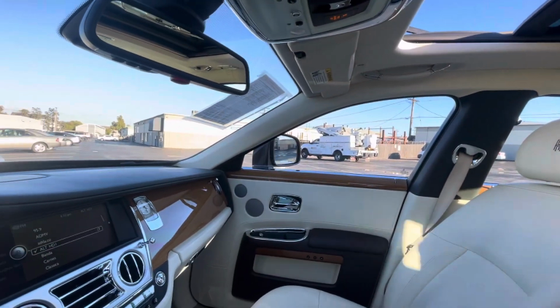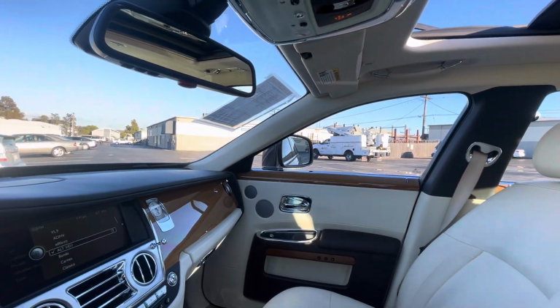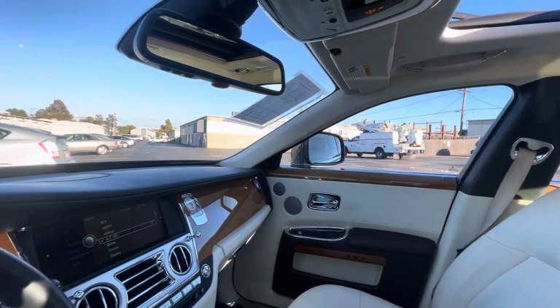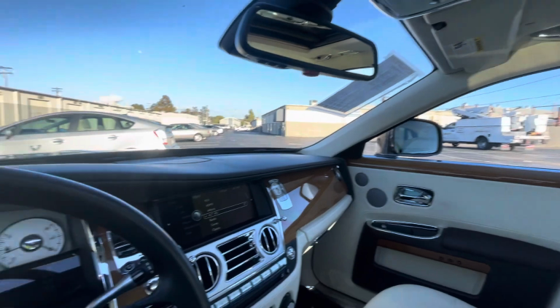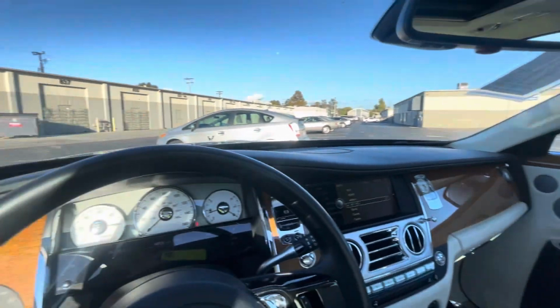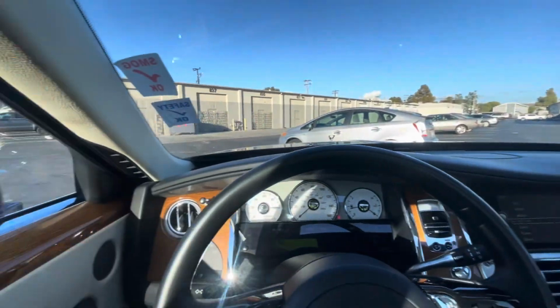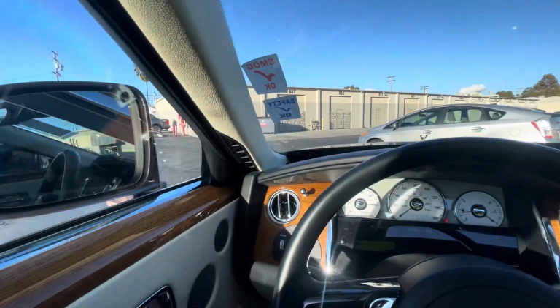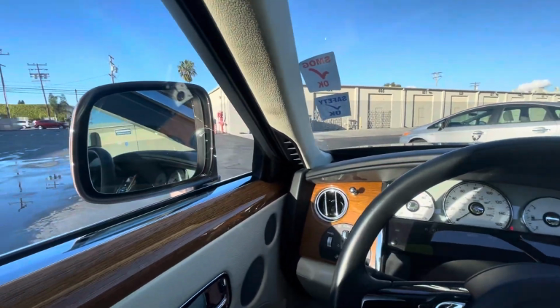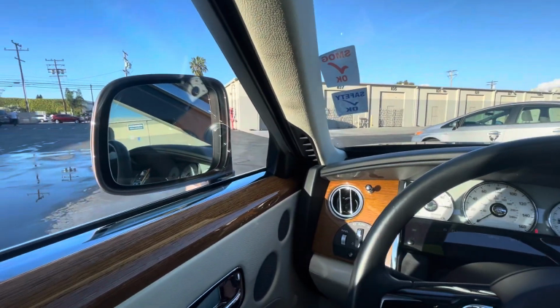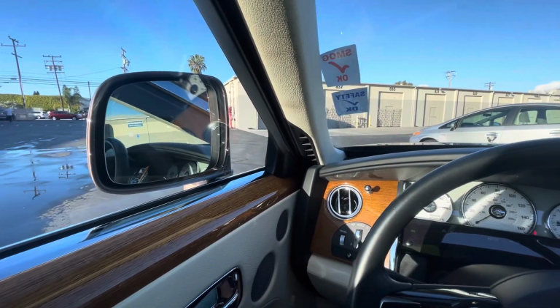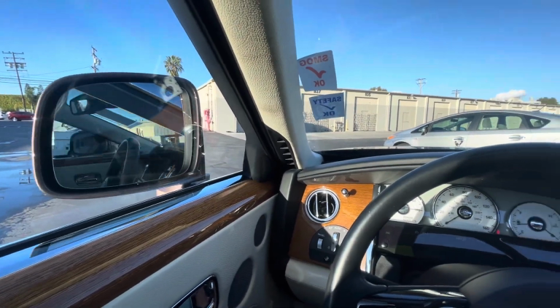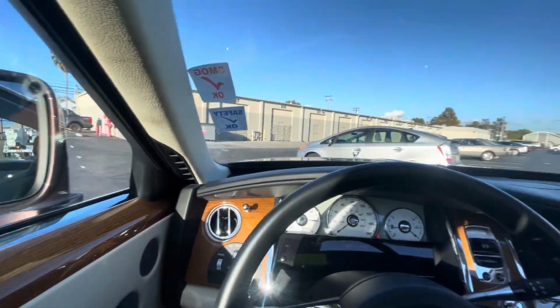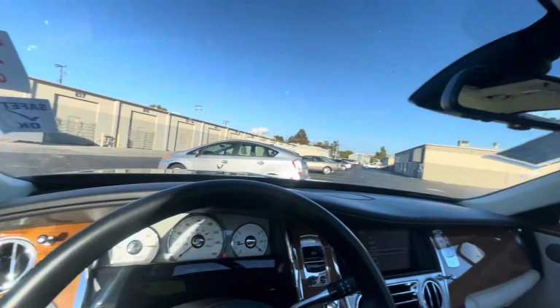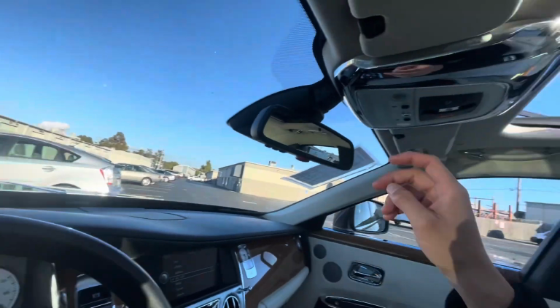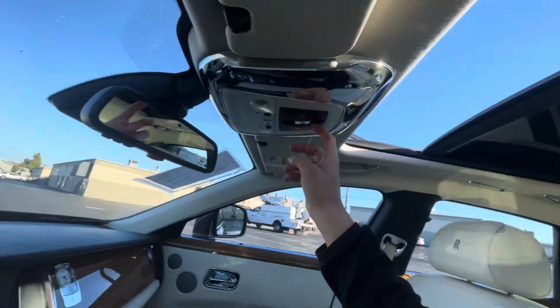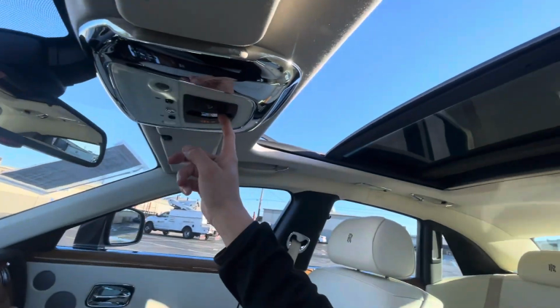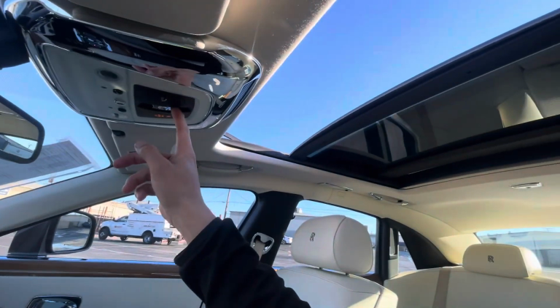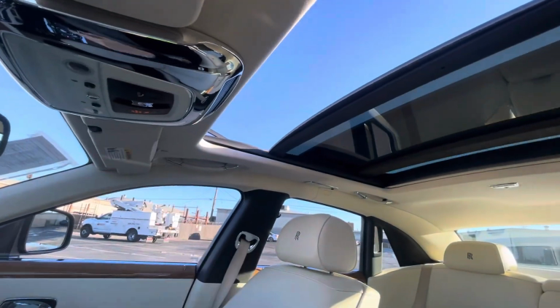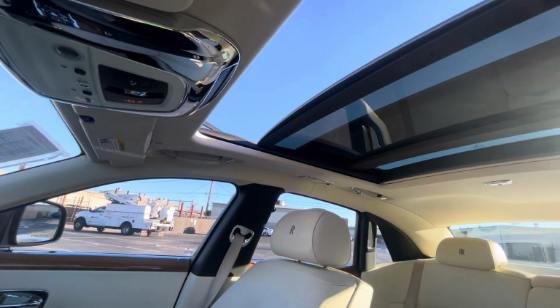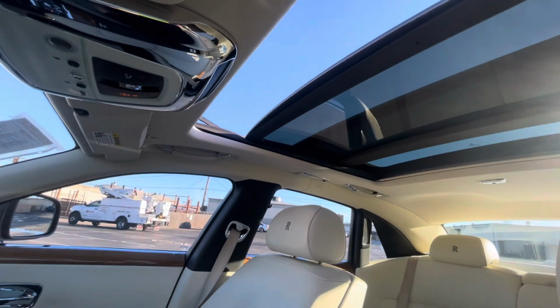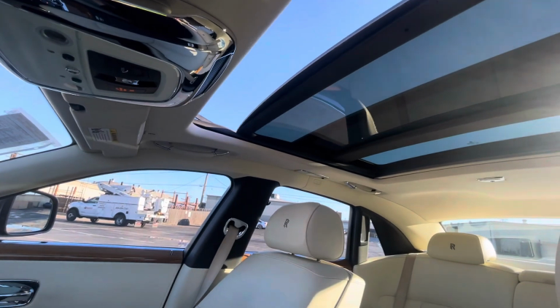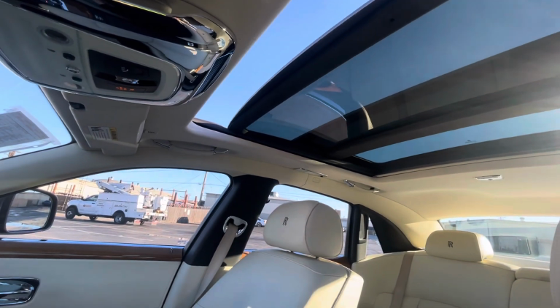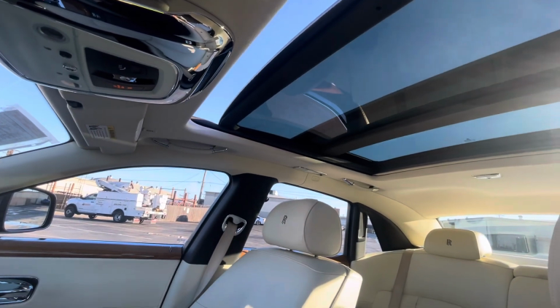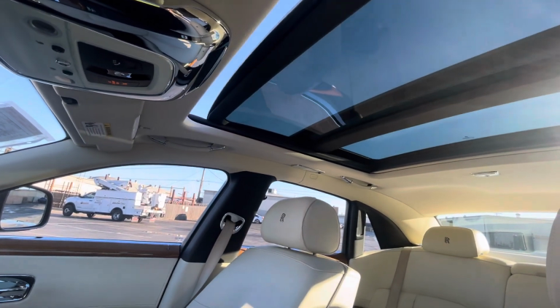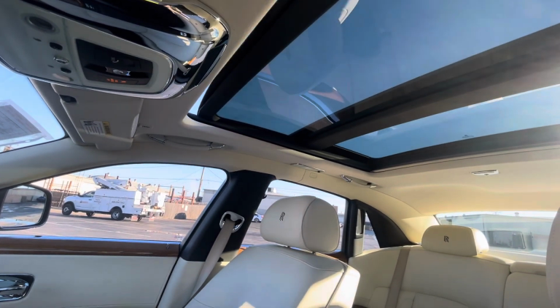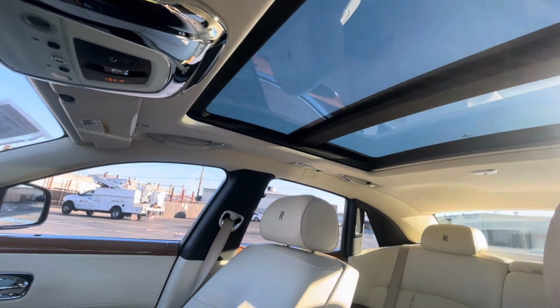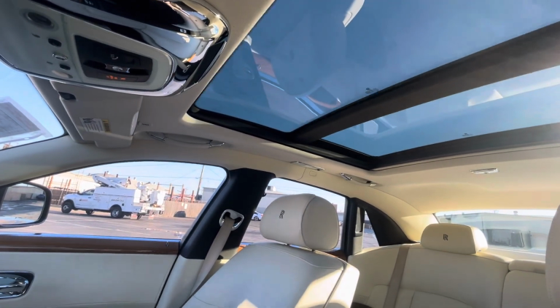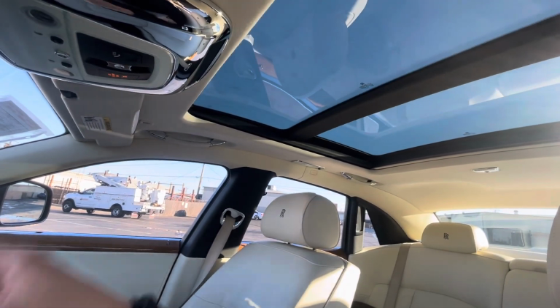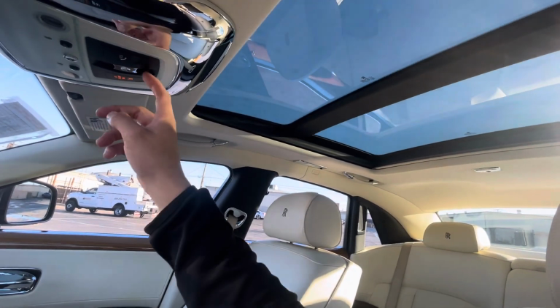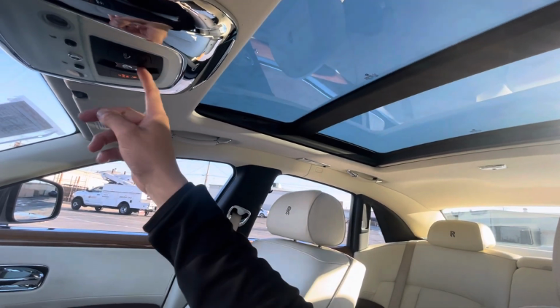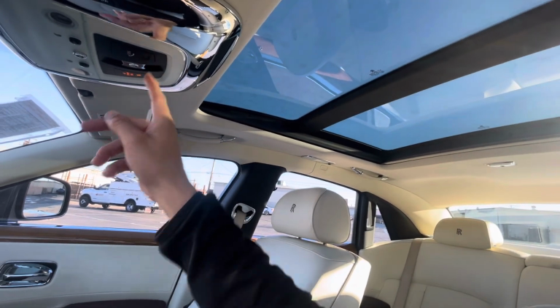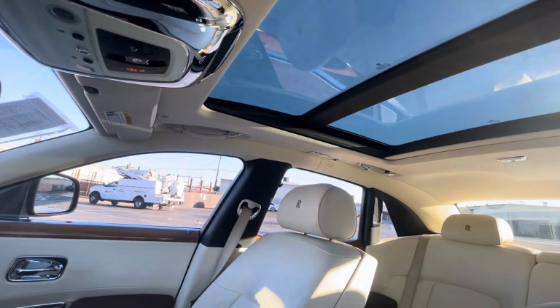Power mirrors do fold as they should and are in good condition.